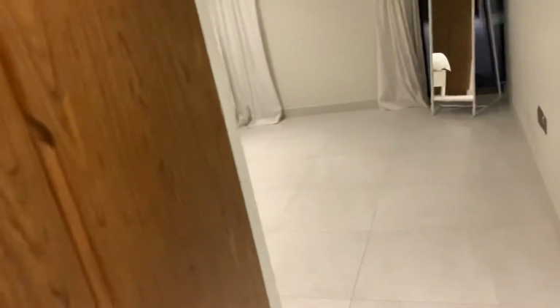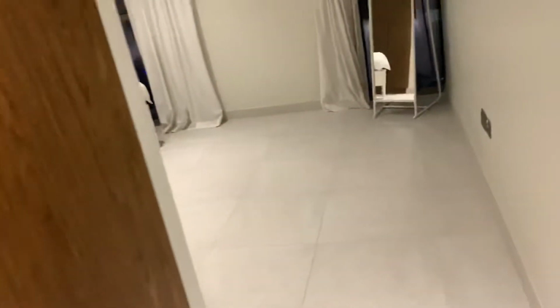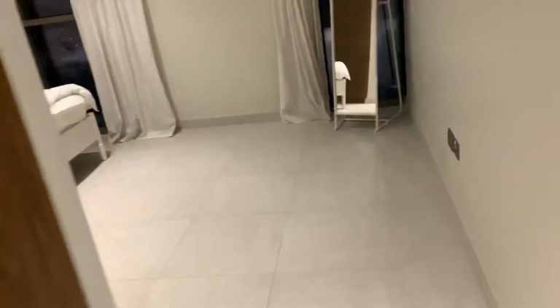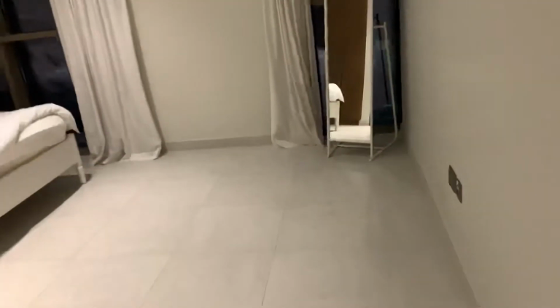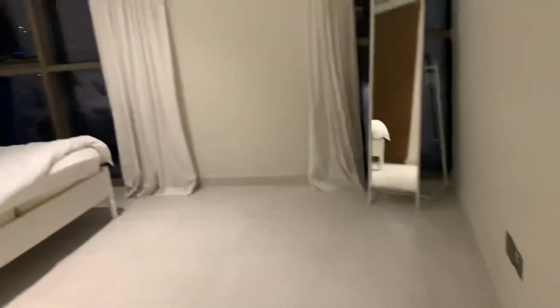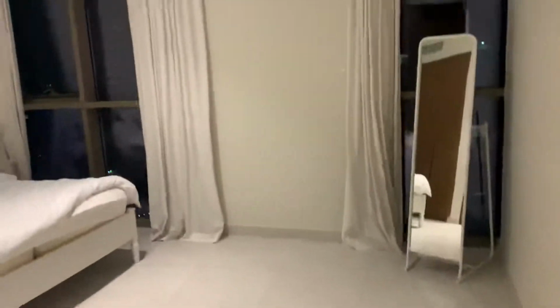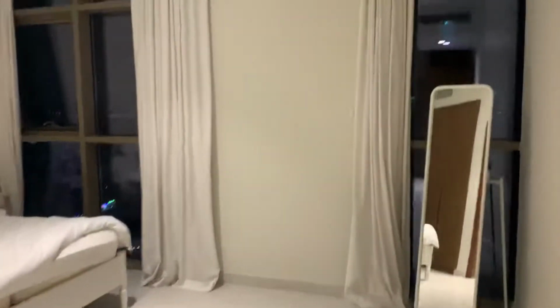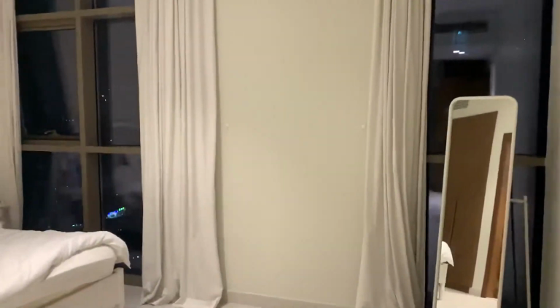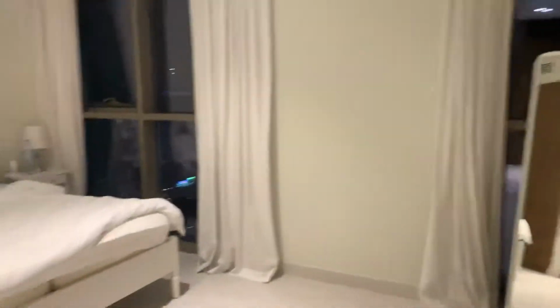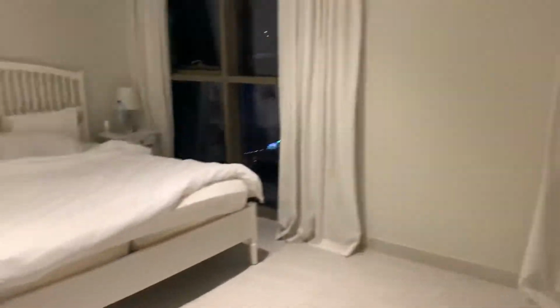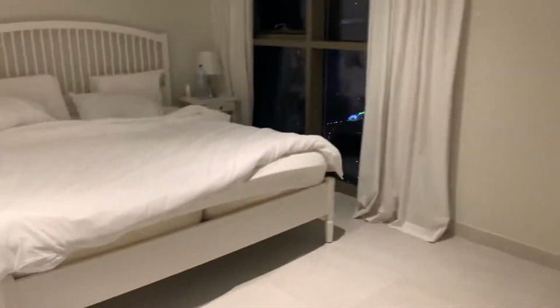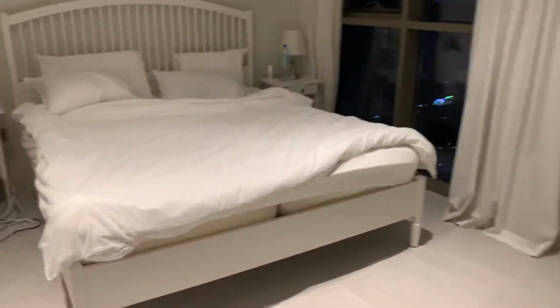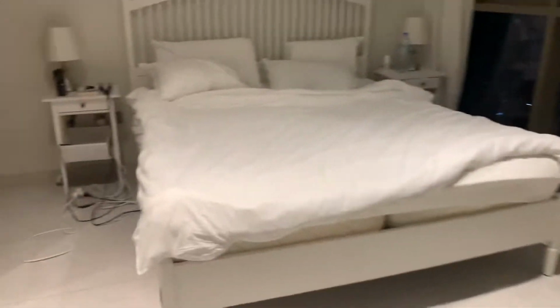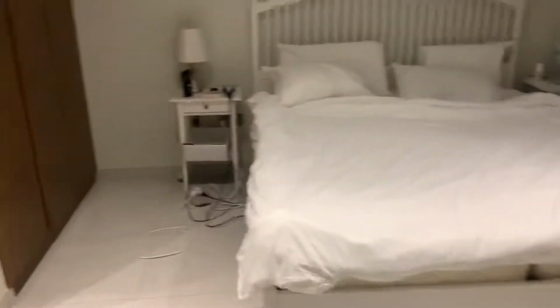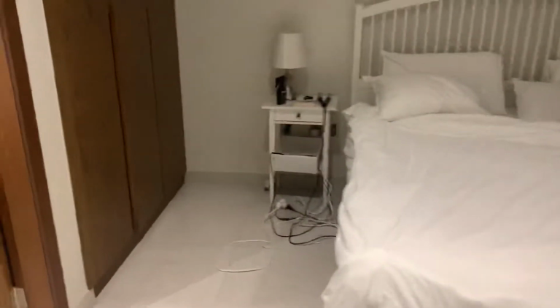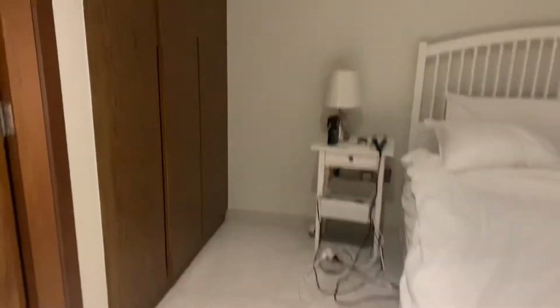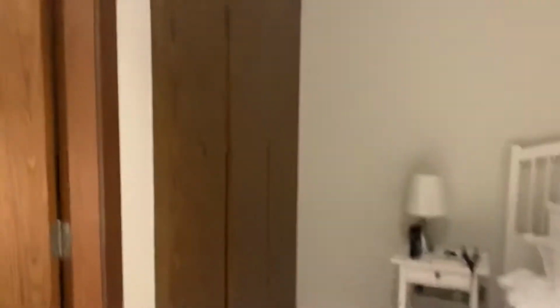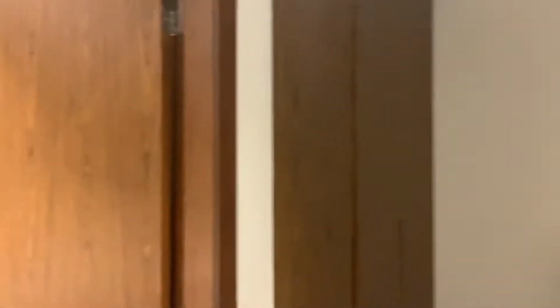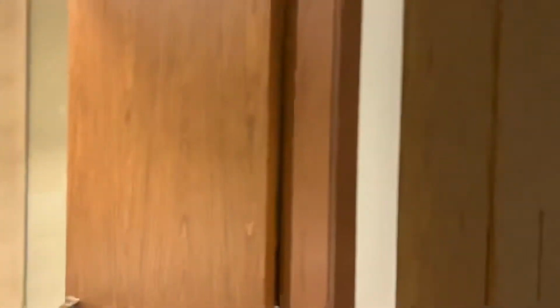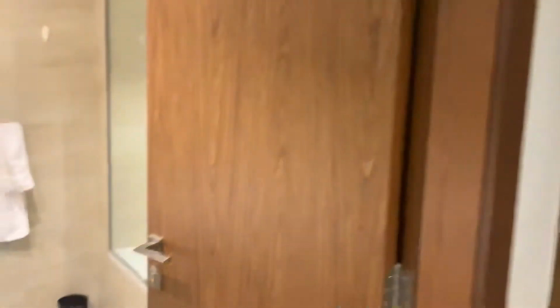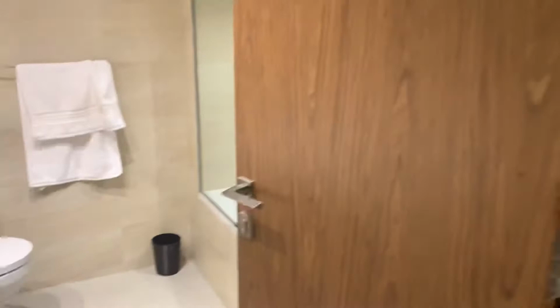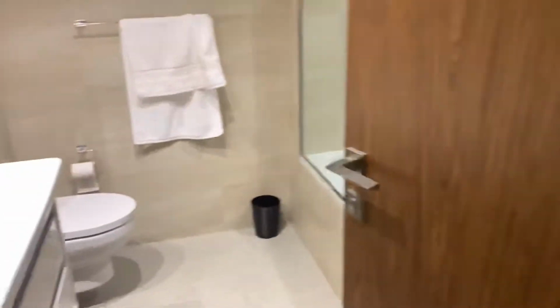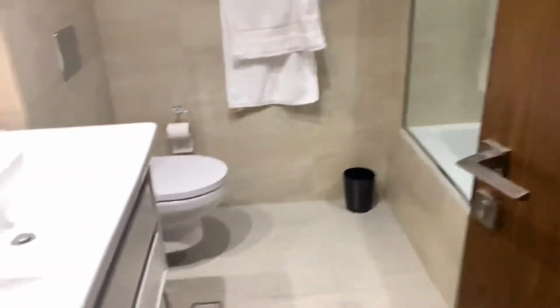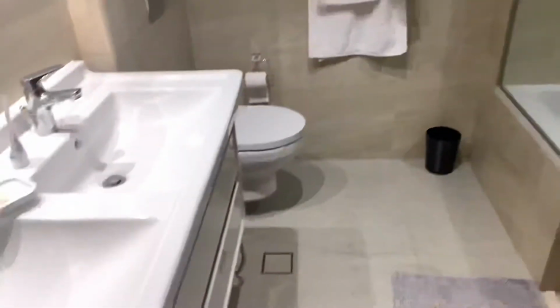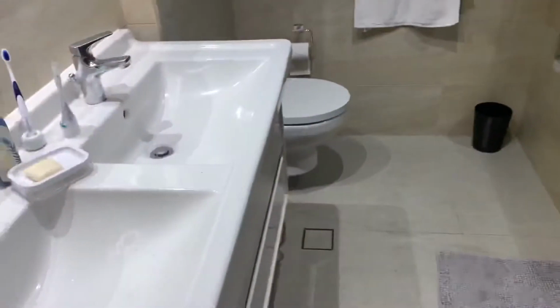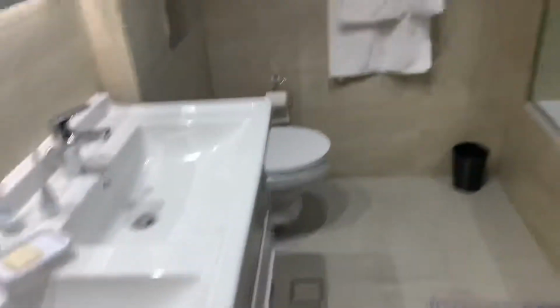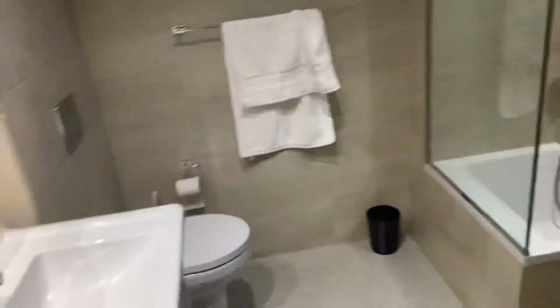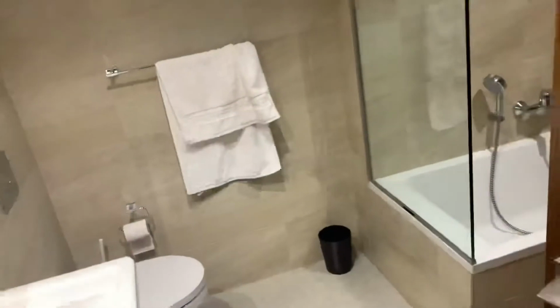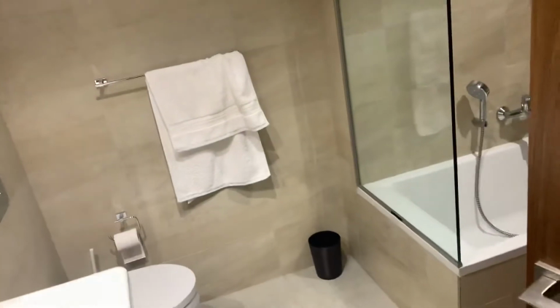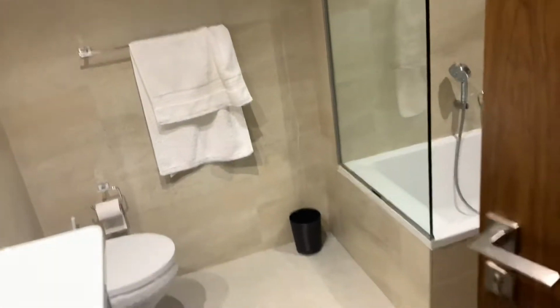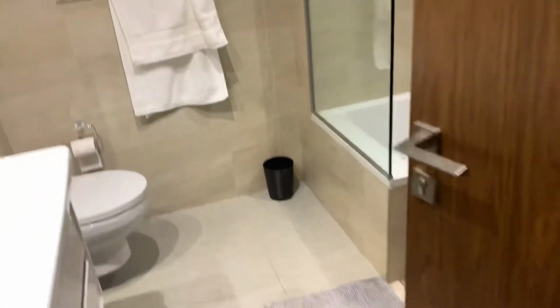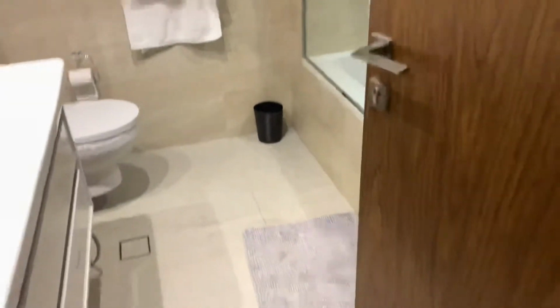And this is the master bed, and this master bed comes with a washroom as well — this is a full washroom.